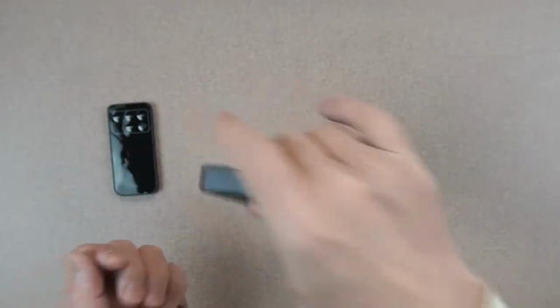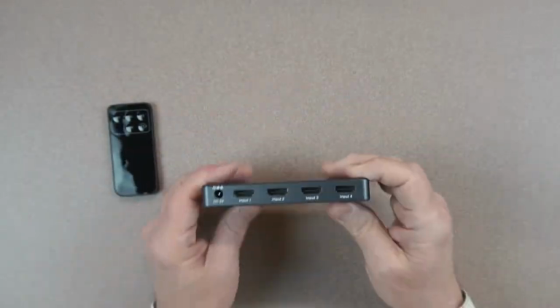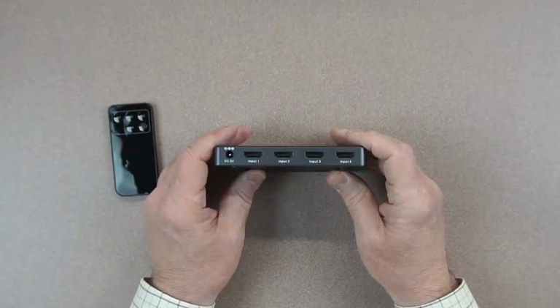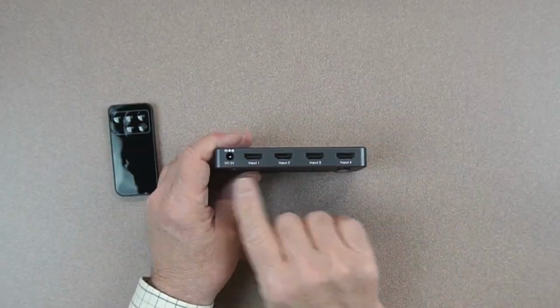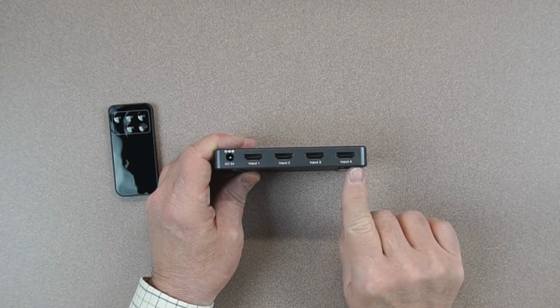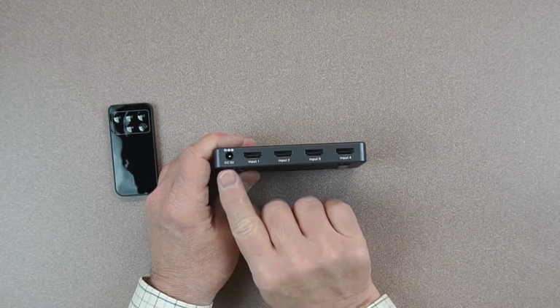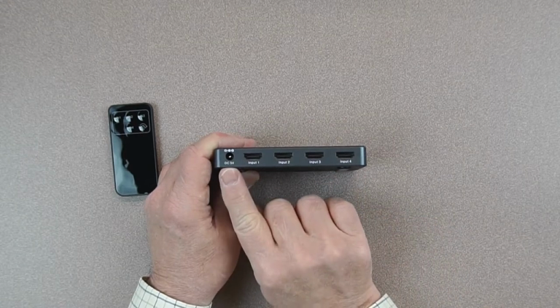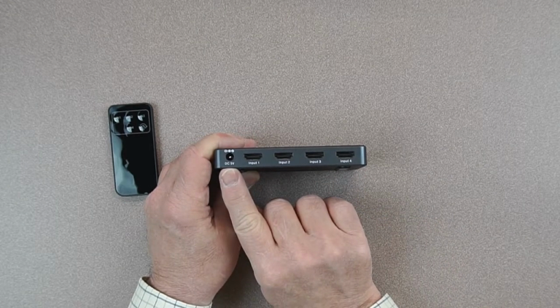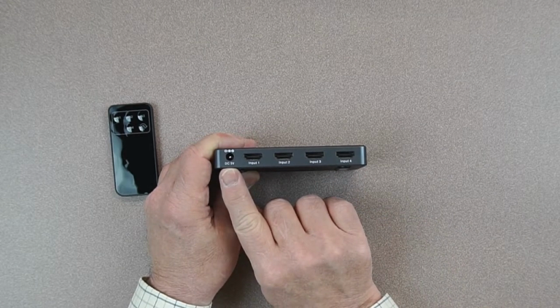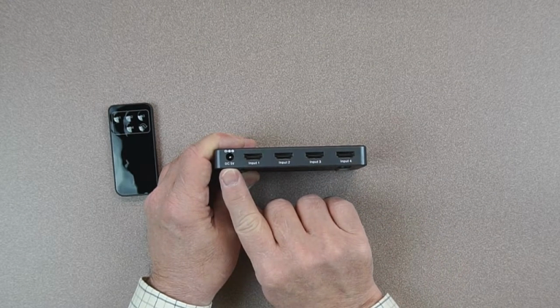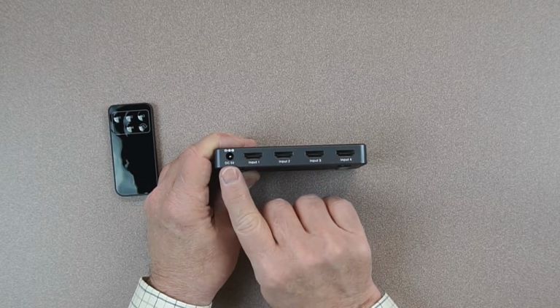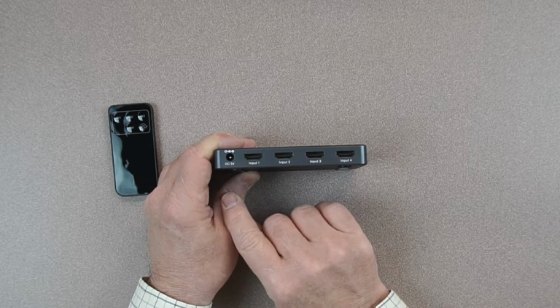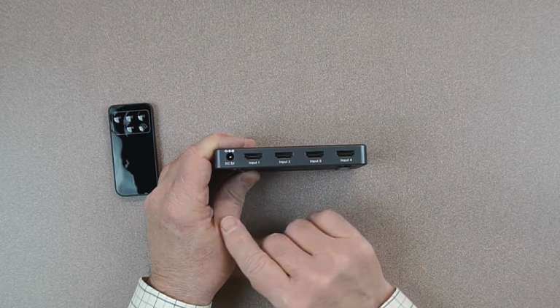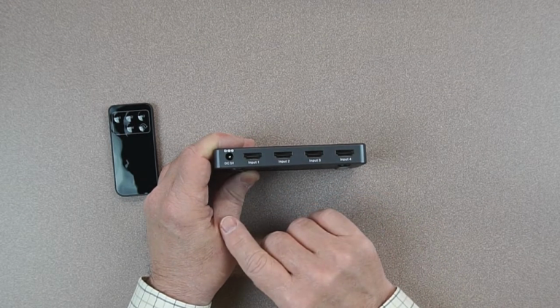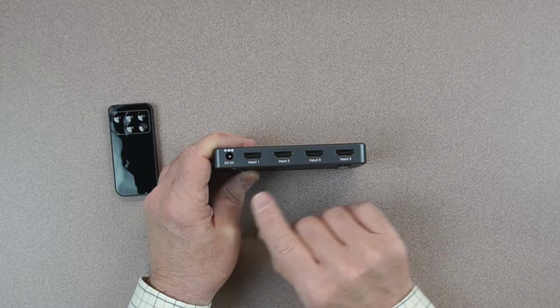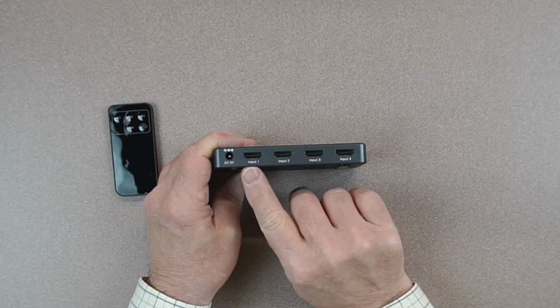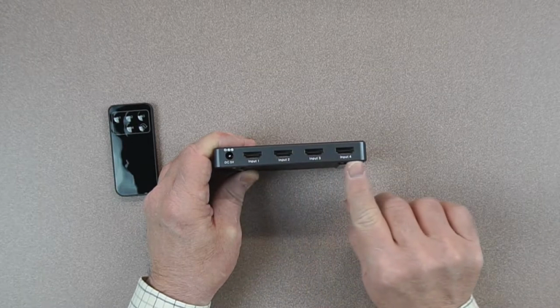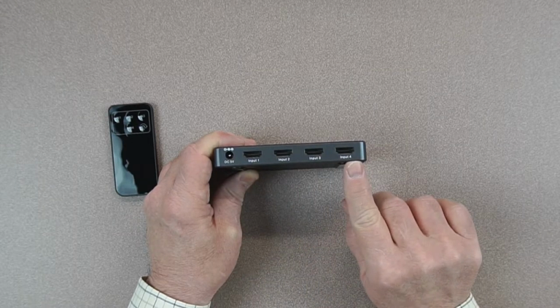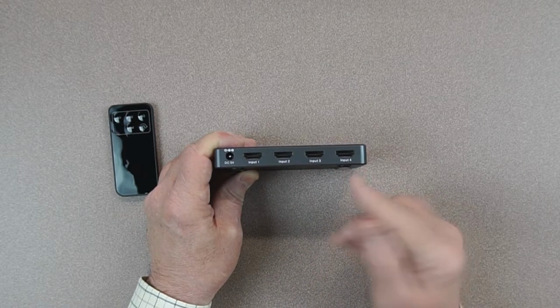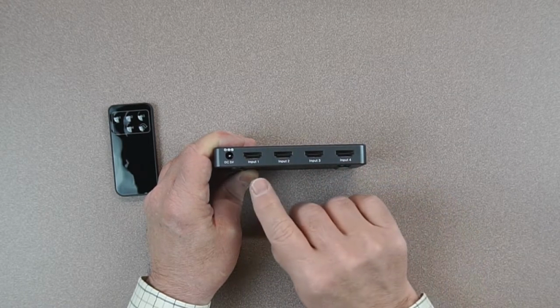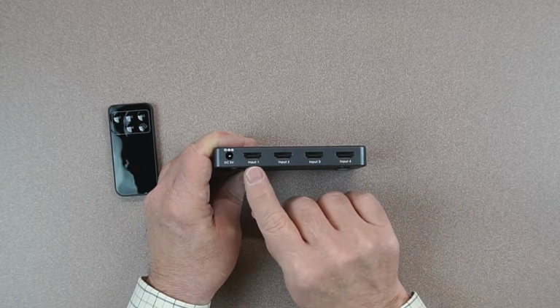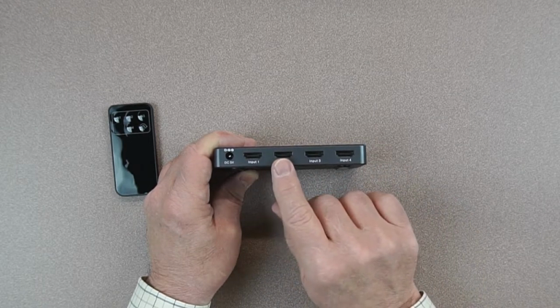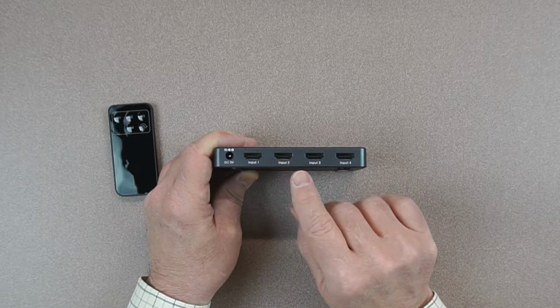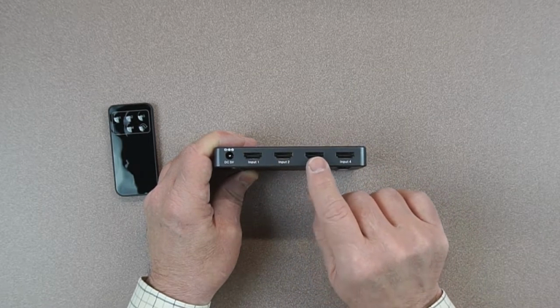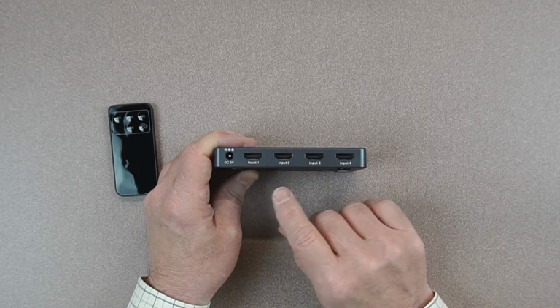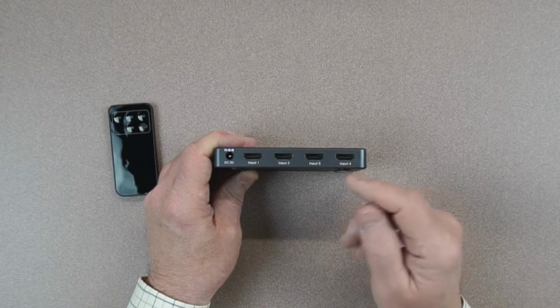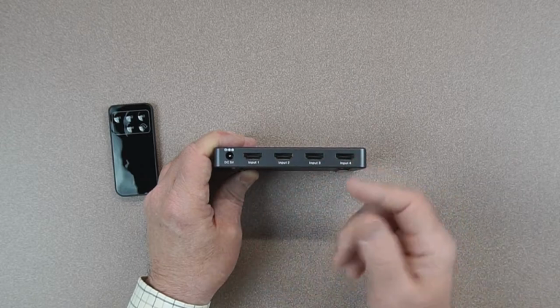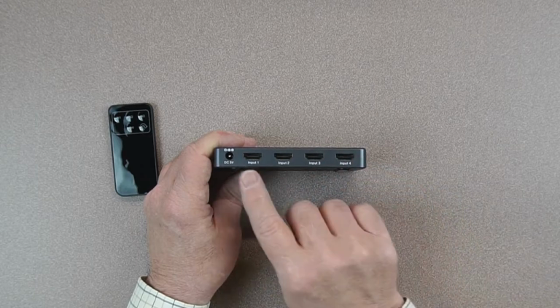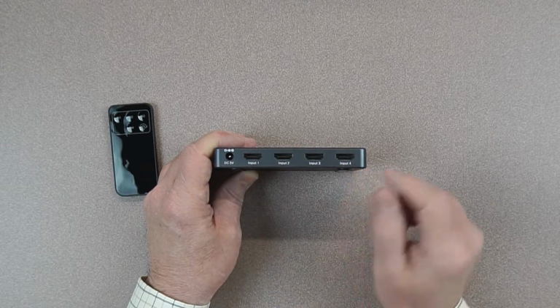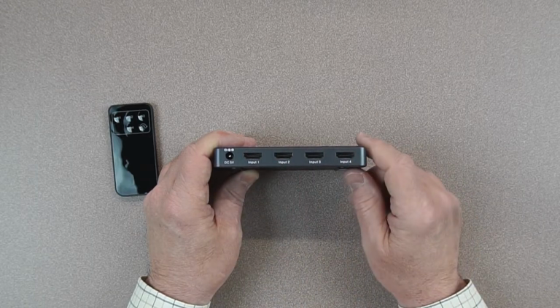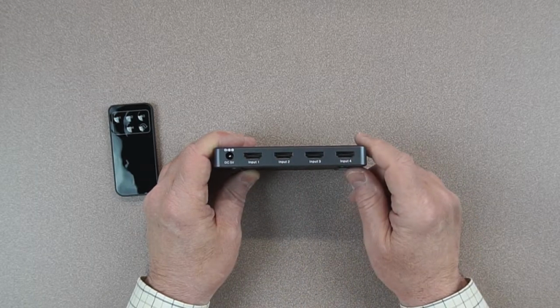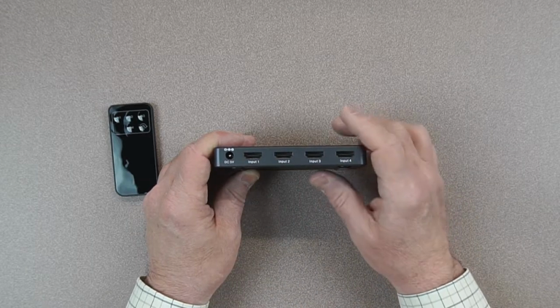On the back of the unit is where your connections are made. The 5-volt power supply that's included gets plugged in here and that gives you all the power you need to run it. Then you've got four input sources — these can be a computer, game console, laptop, cable box, or whatever you want to plug in, as long as they're HDMI connections.